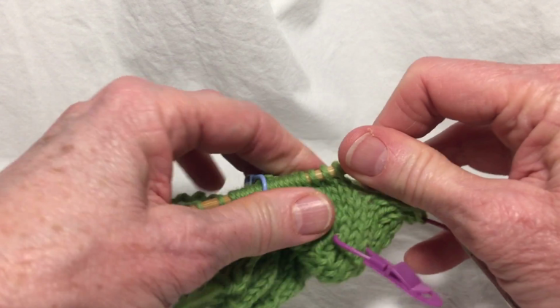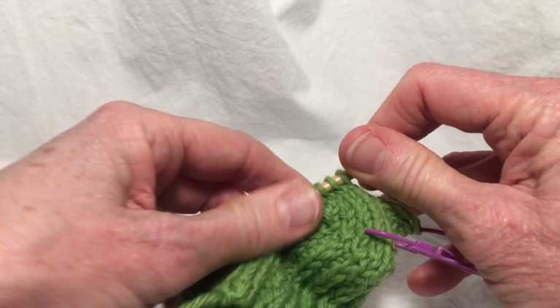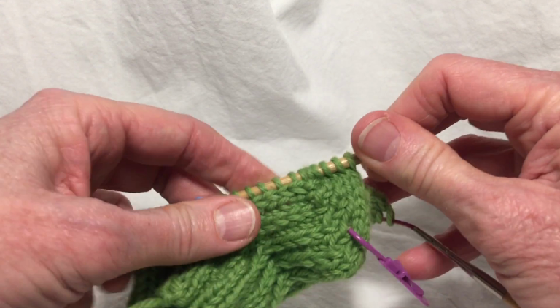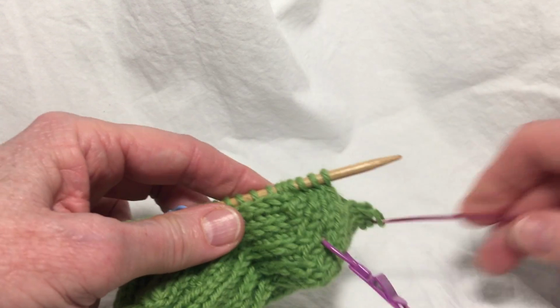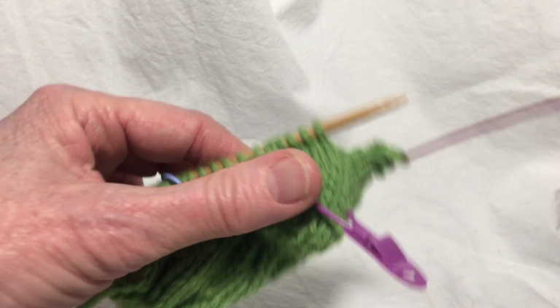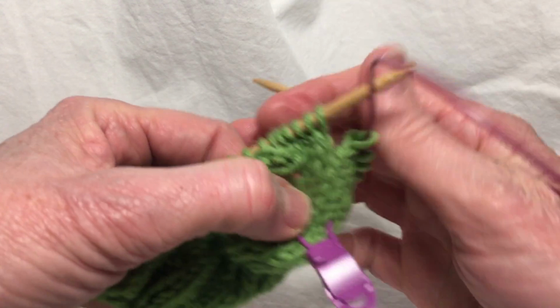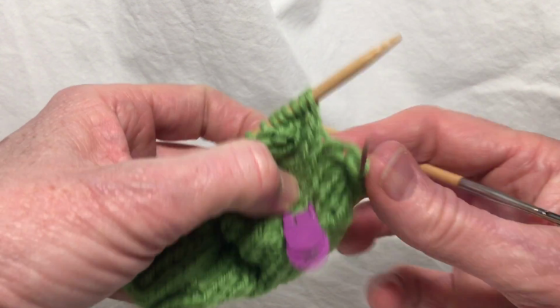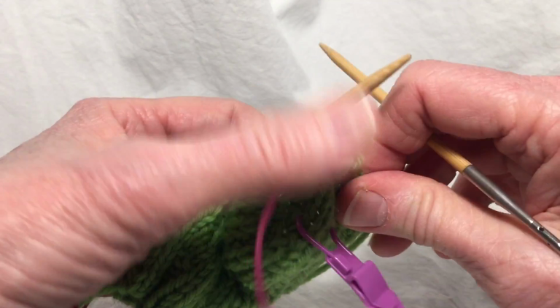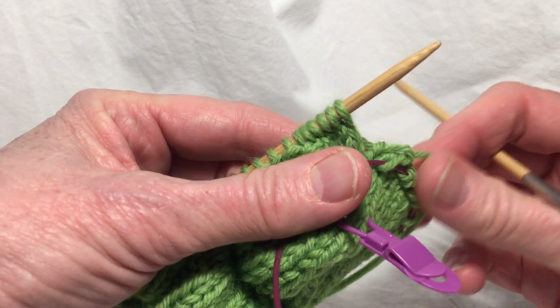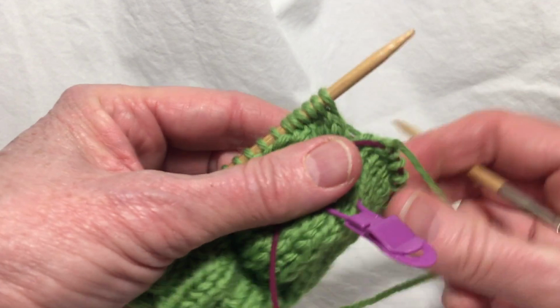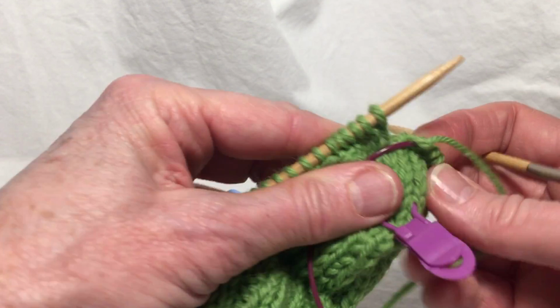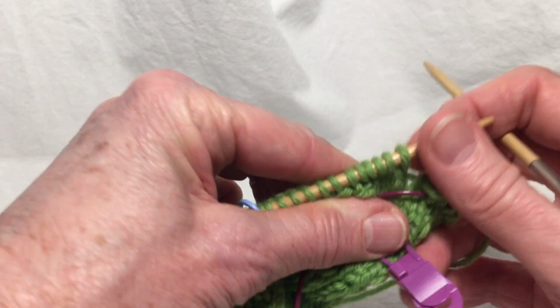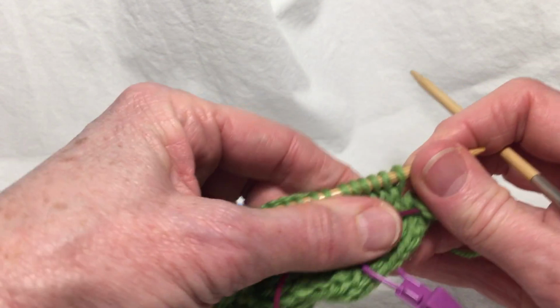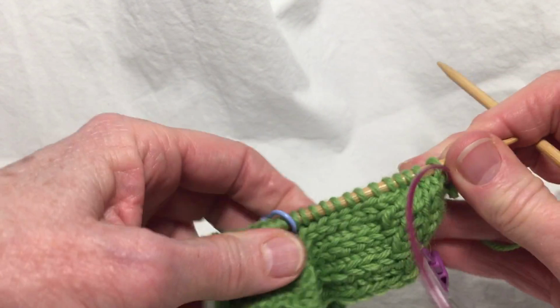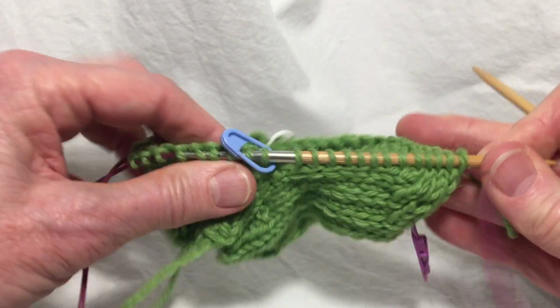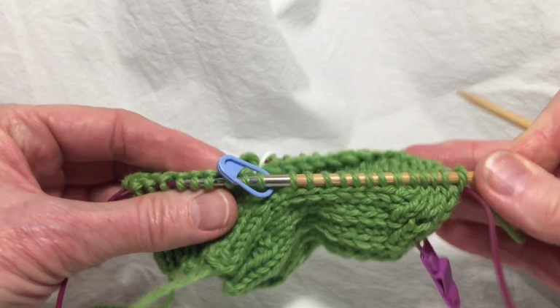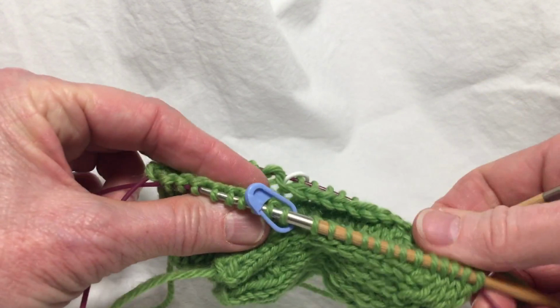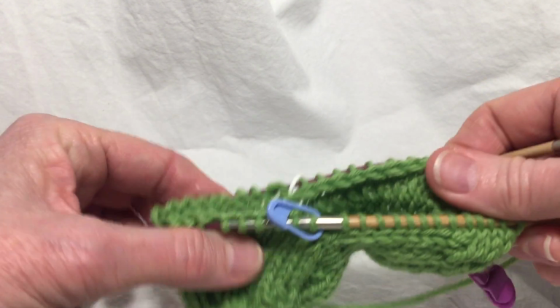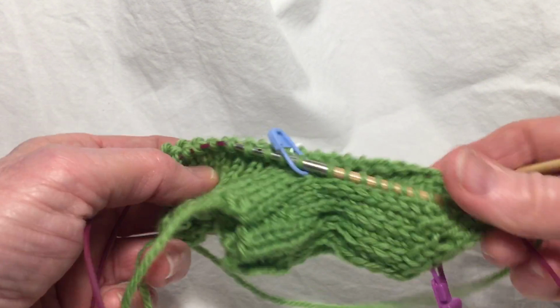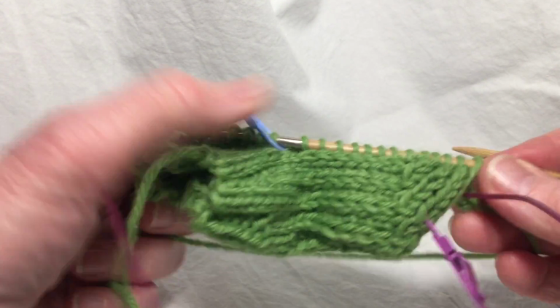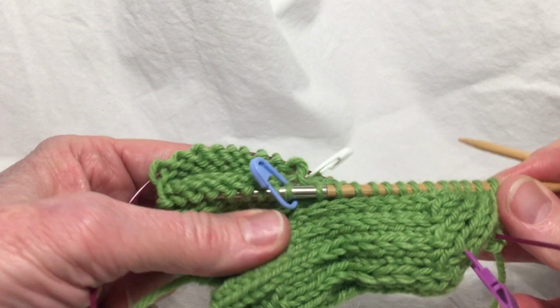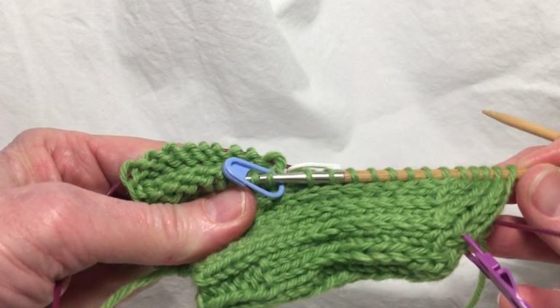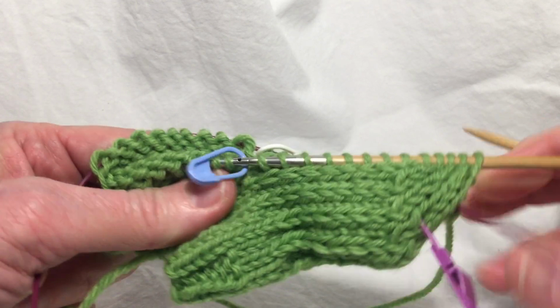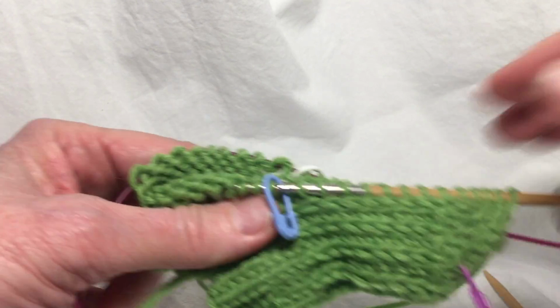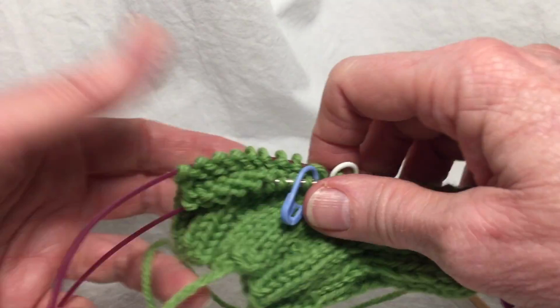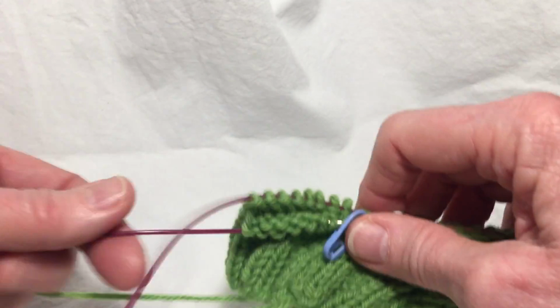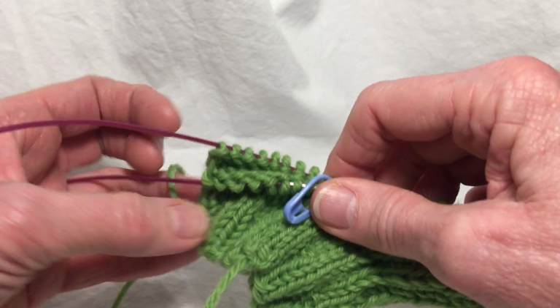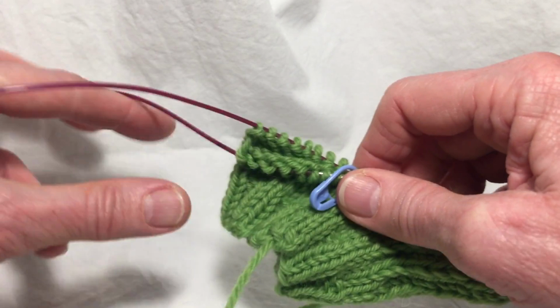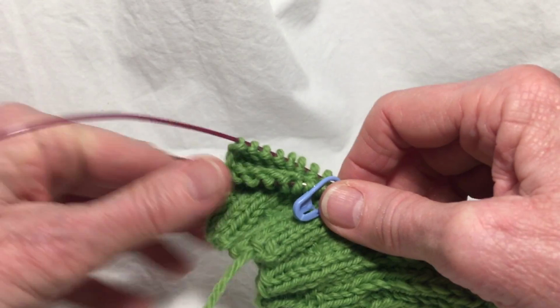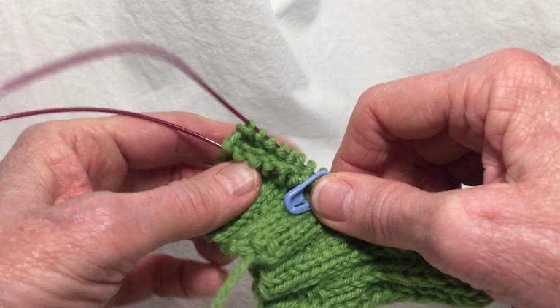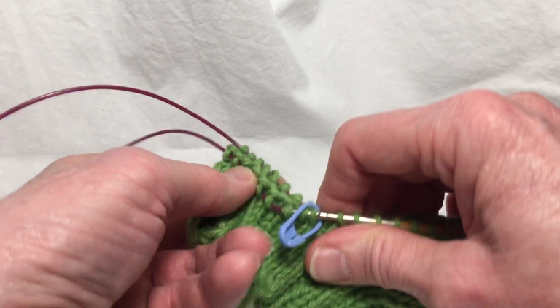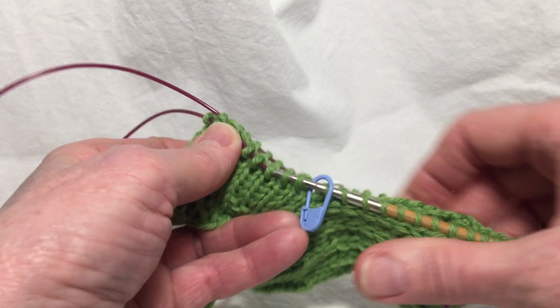So now you've picked up everything, you're ready to go. Your first round is going to be — I'll just show you the sock again, because I think it's really important that you understand what part of the sock you're on and why you're doing things.